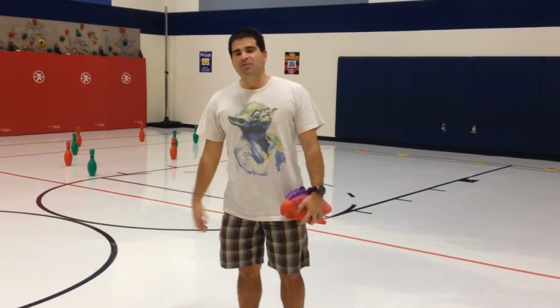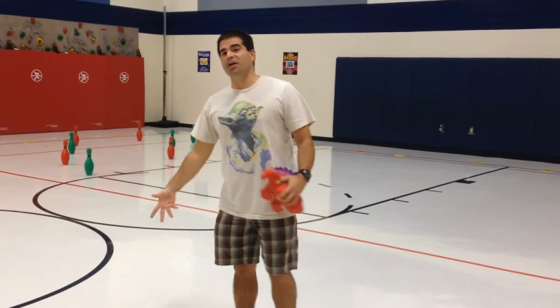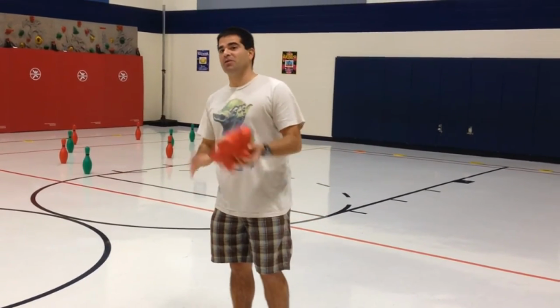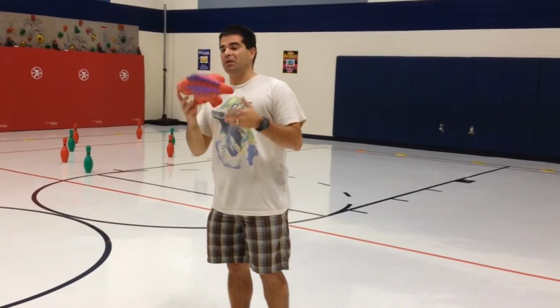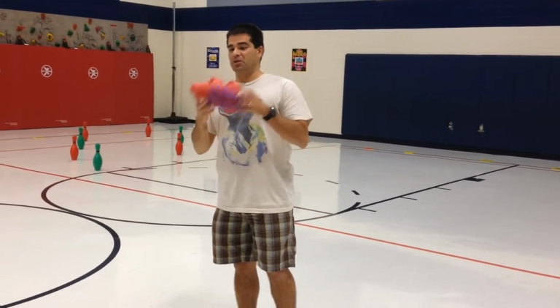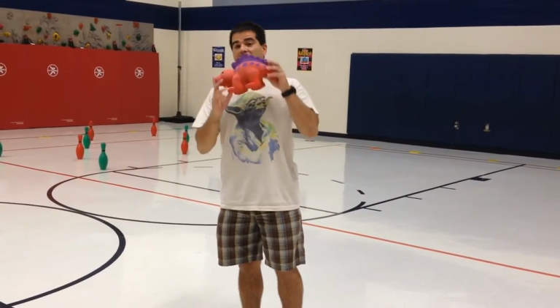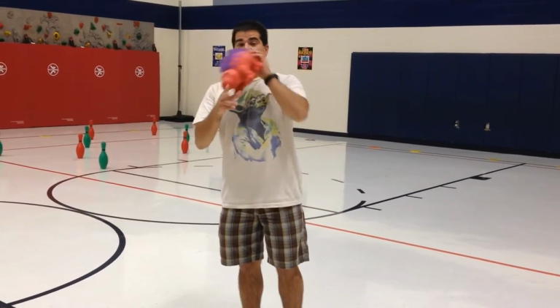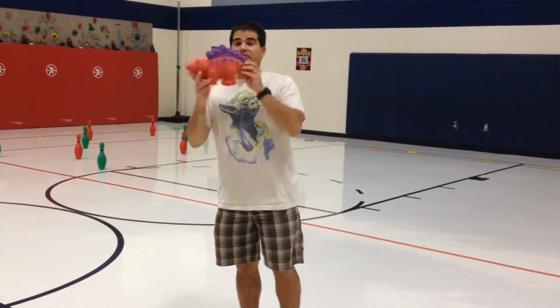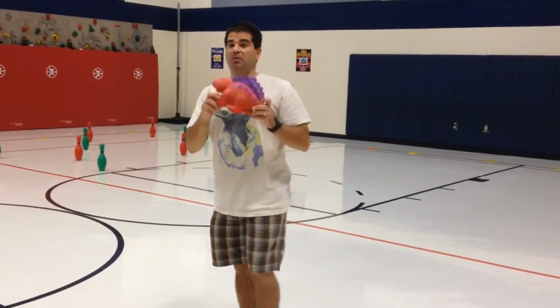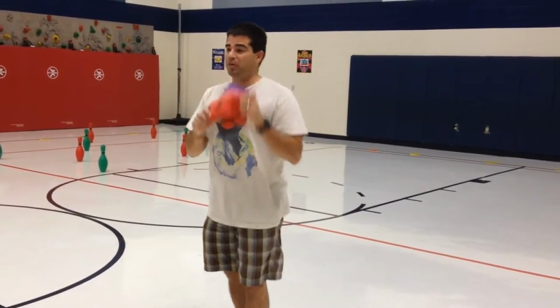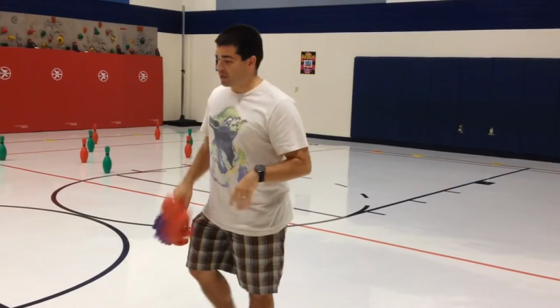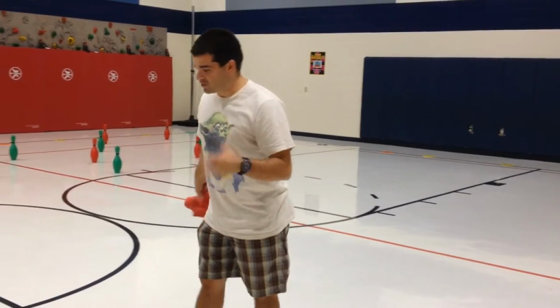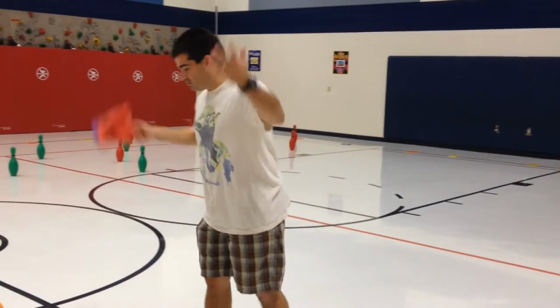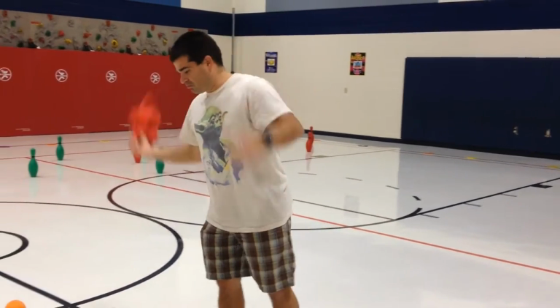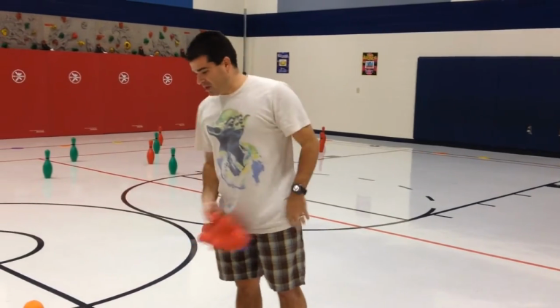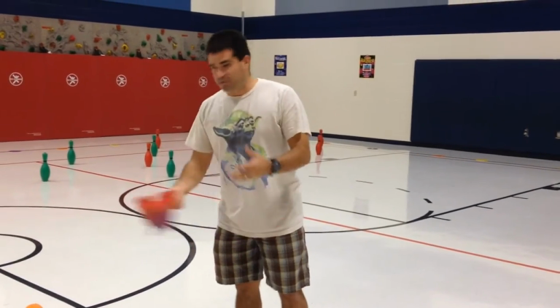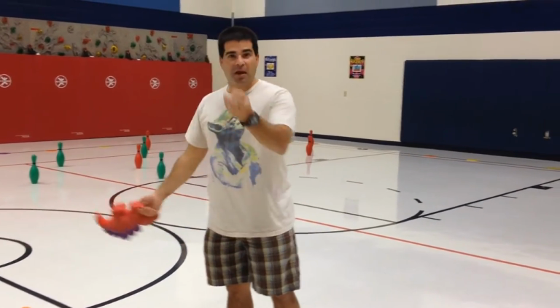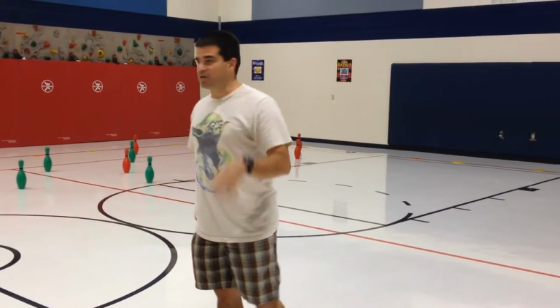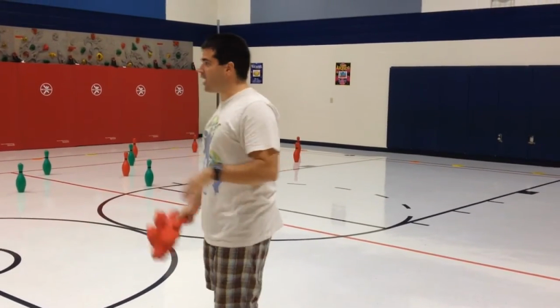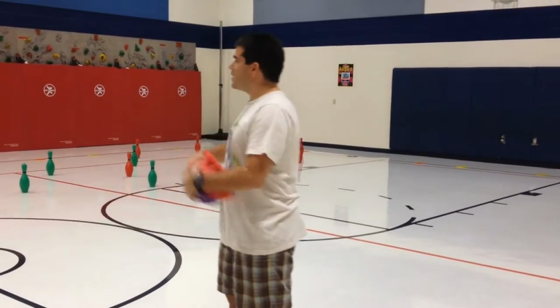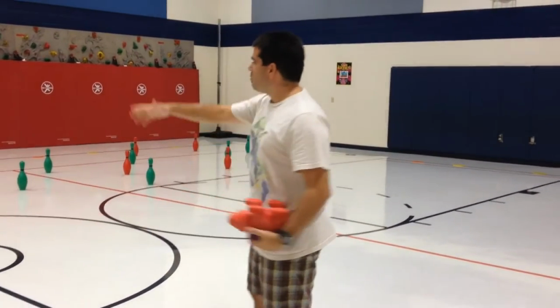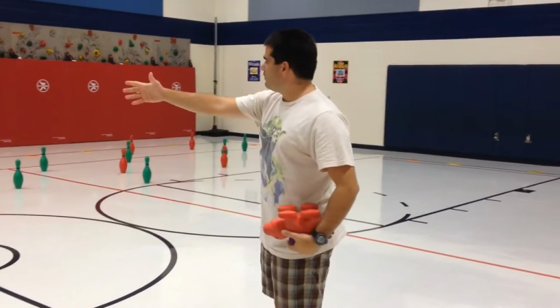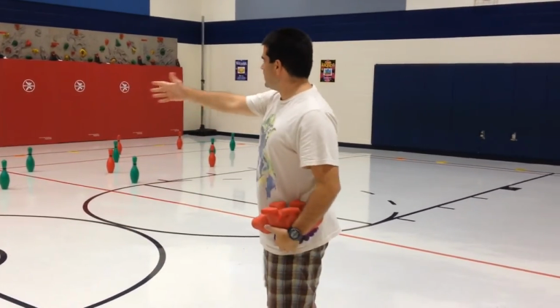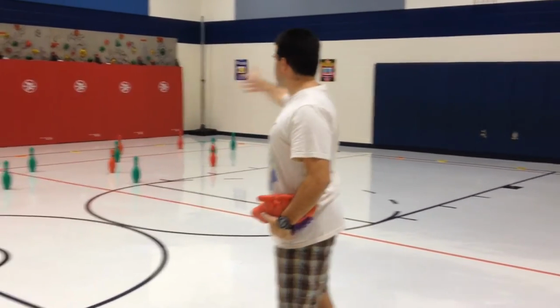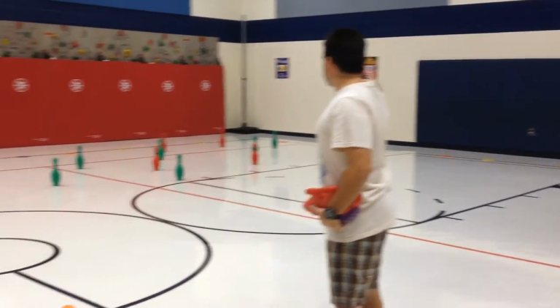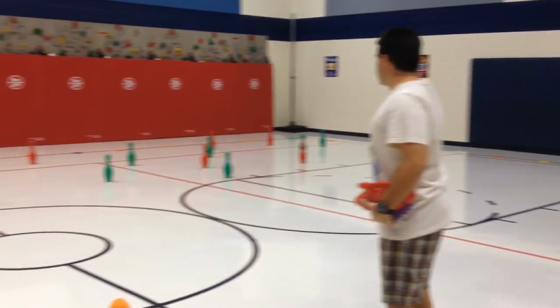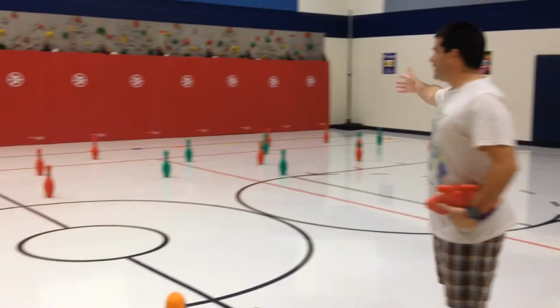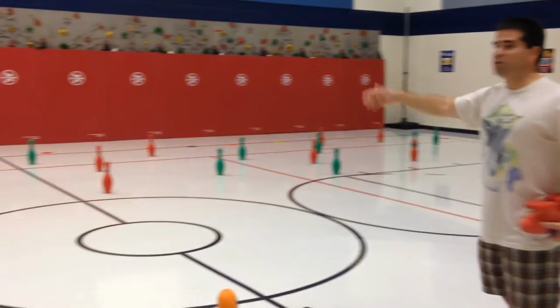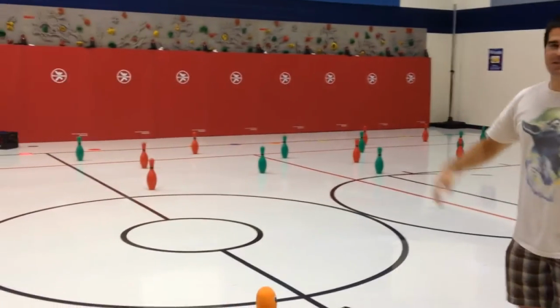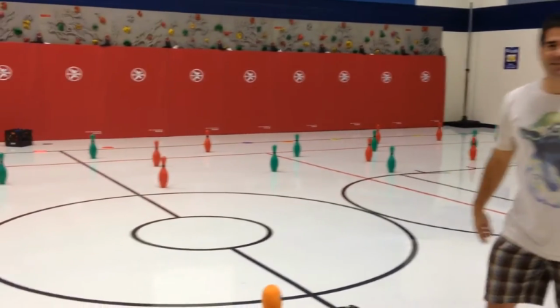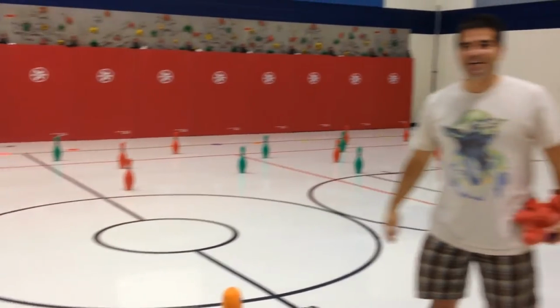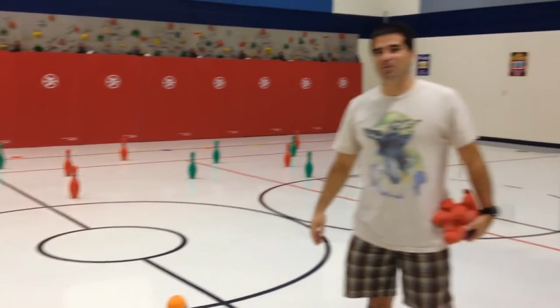So here's what you need: a bunch of critters — rubber animals or bean bag animals, whatever you got — bowling pins, and students. That helps.